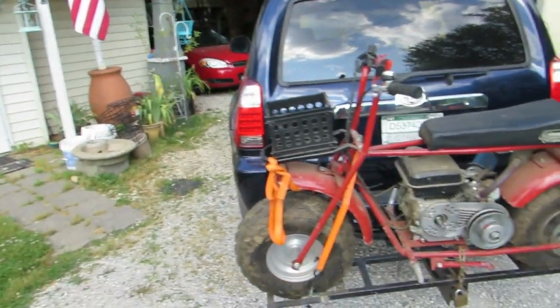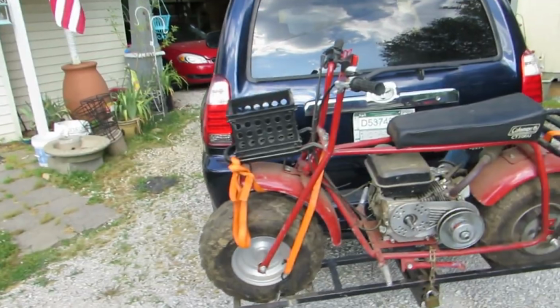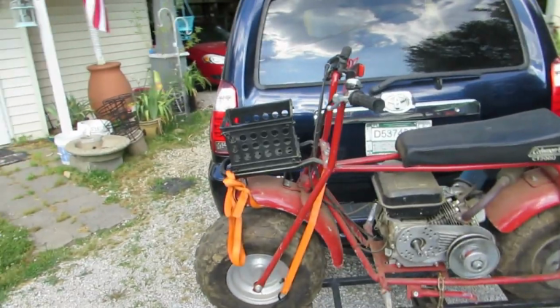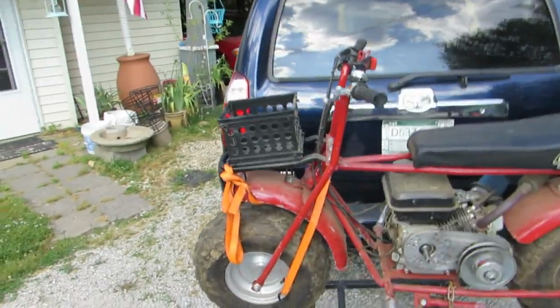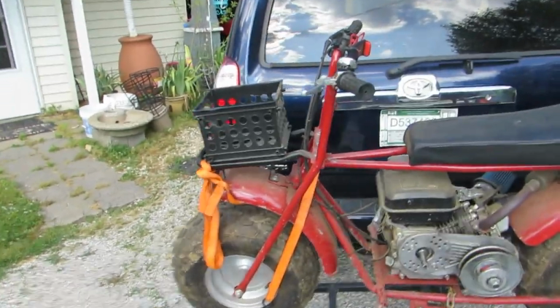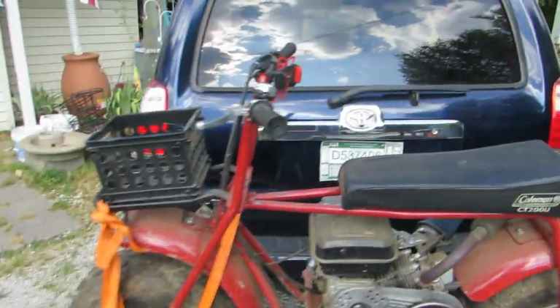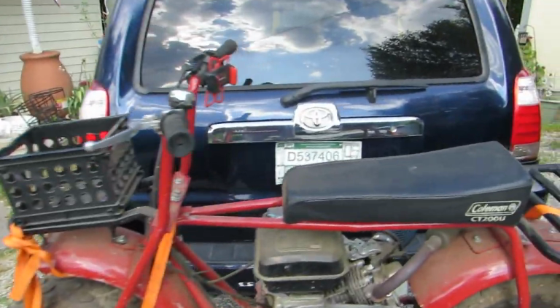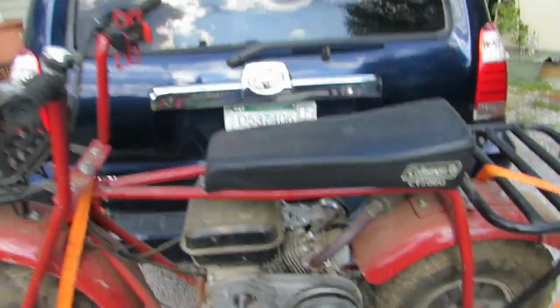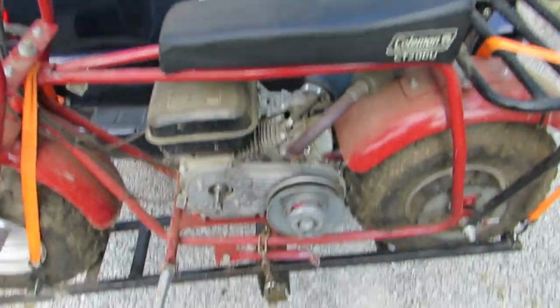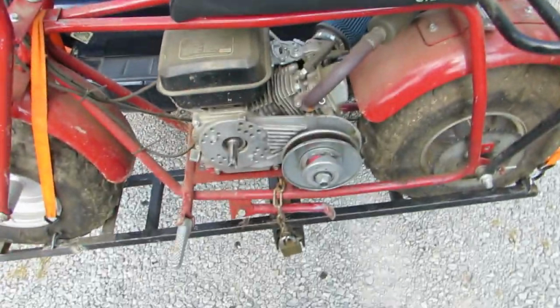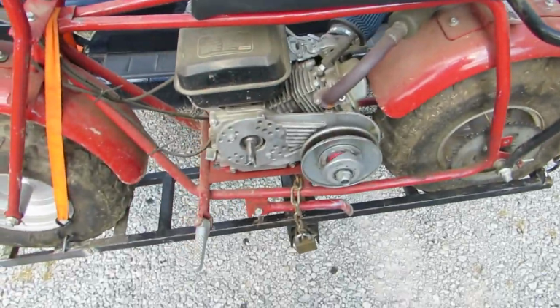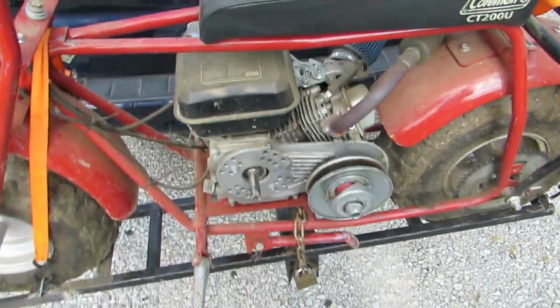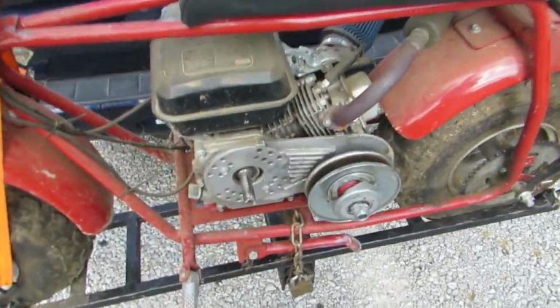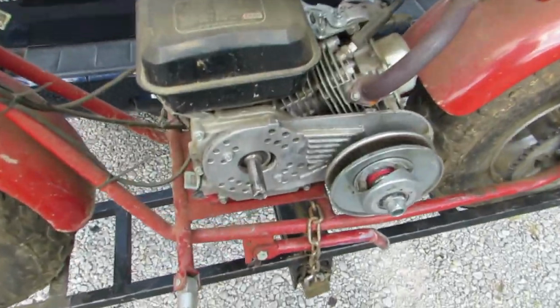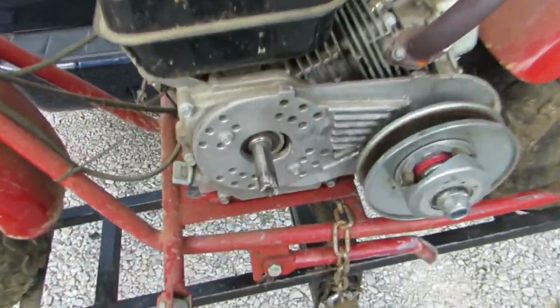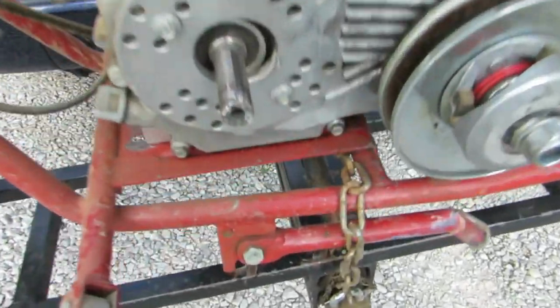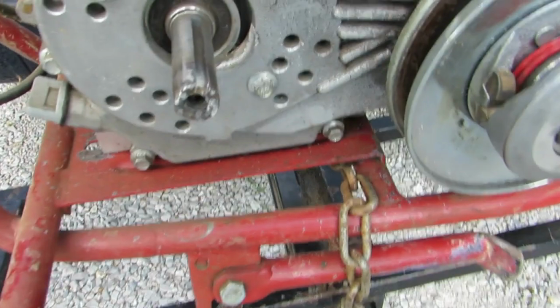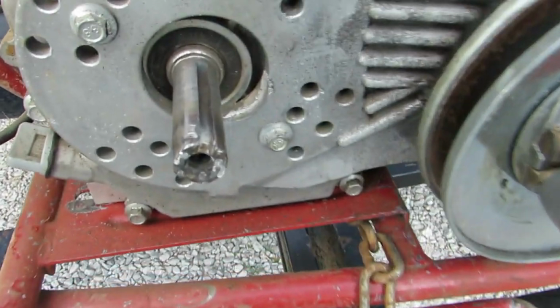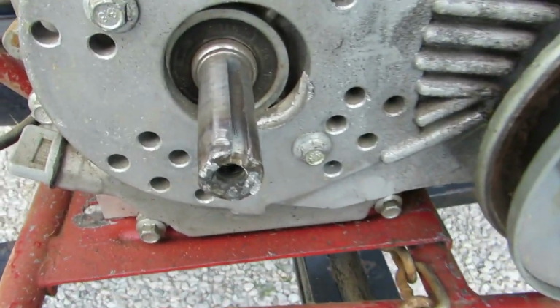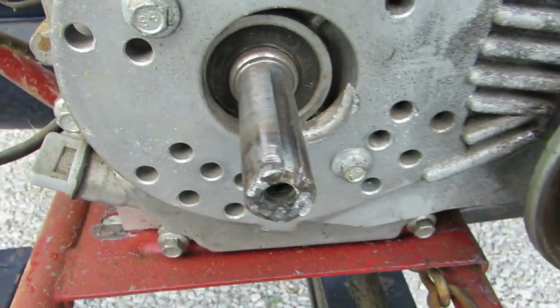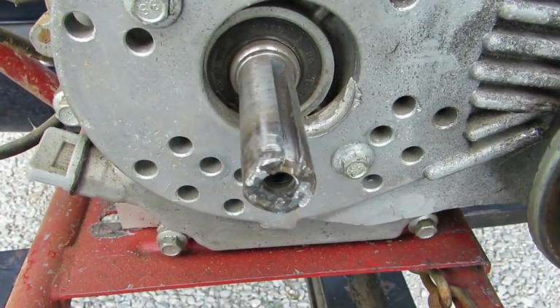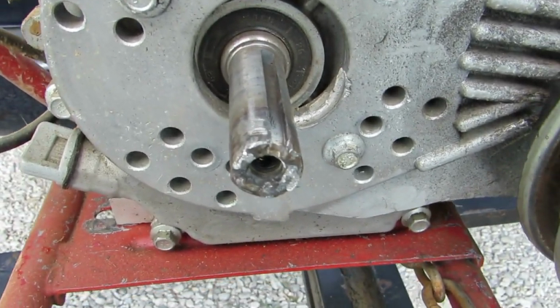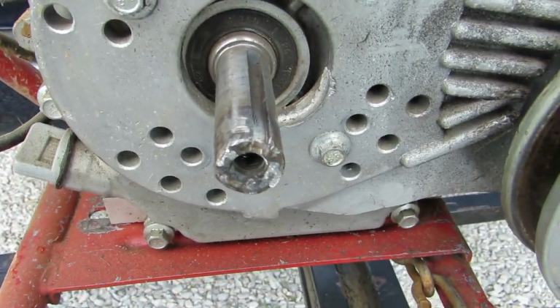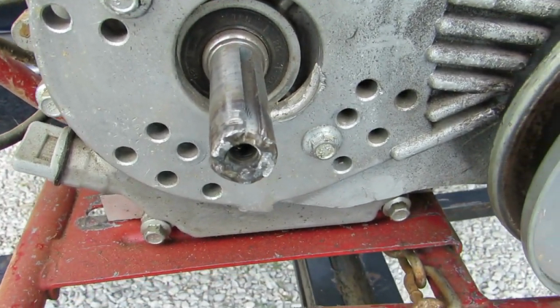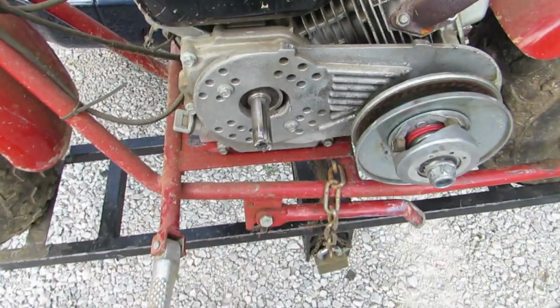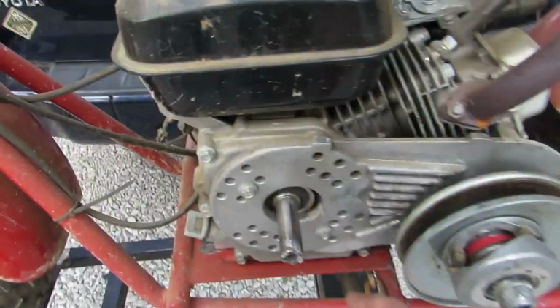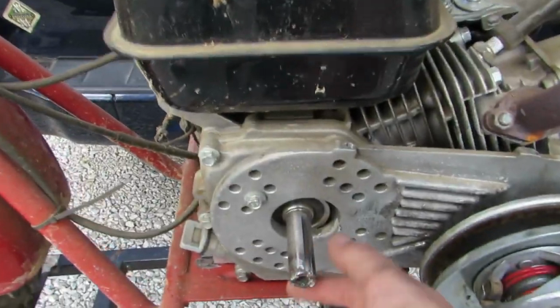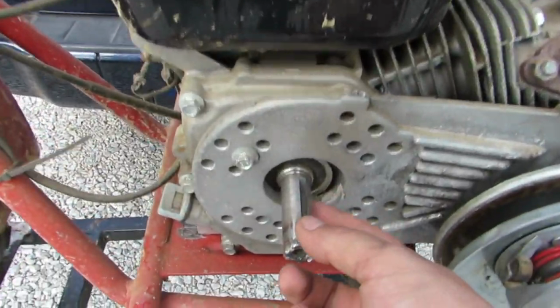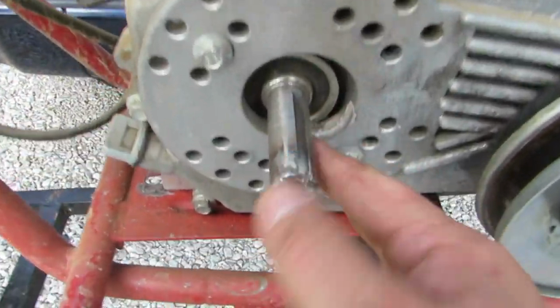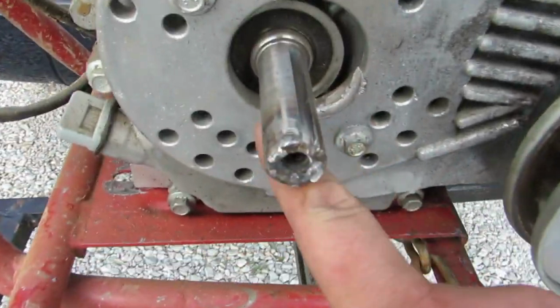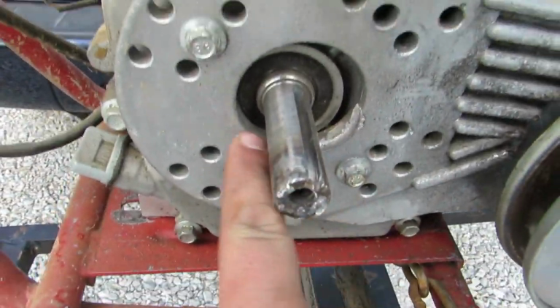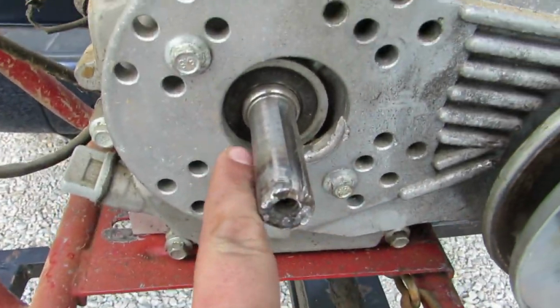Probably gonna take the basket off. Got a little work to do to this bike — if you look here you can see the crankshaft's all boogered up. If you look there, it's not even lined up right.